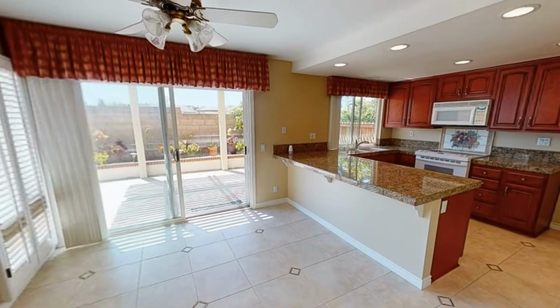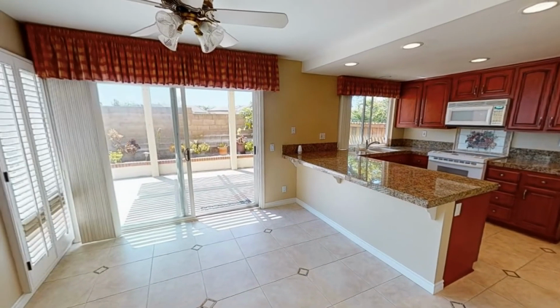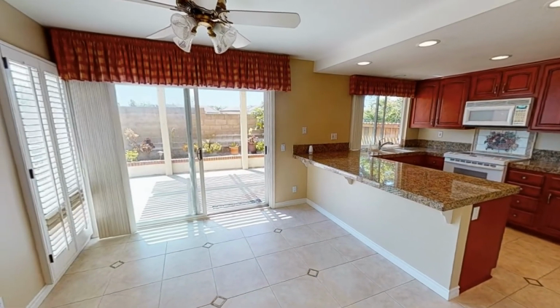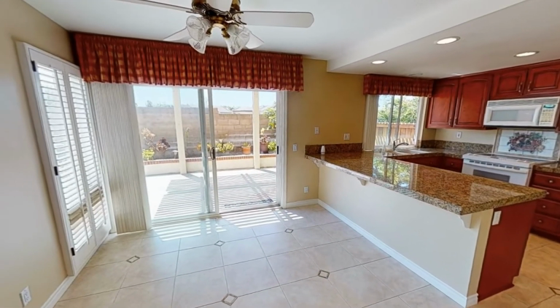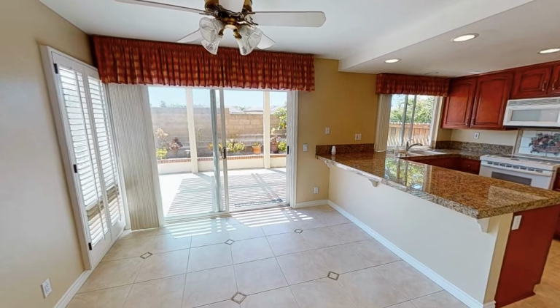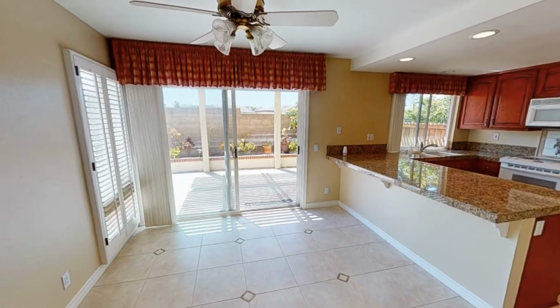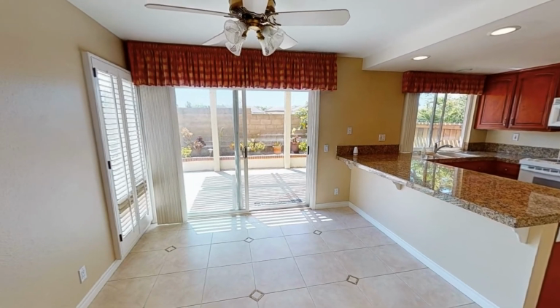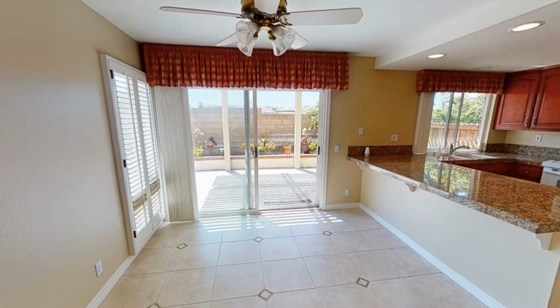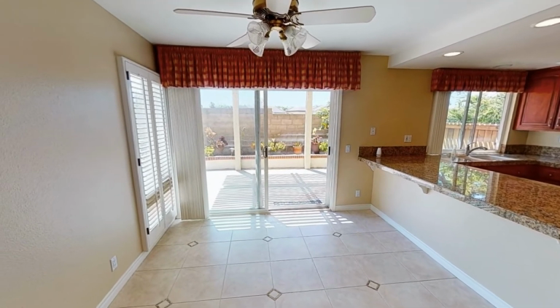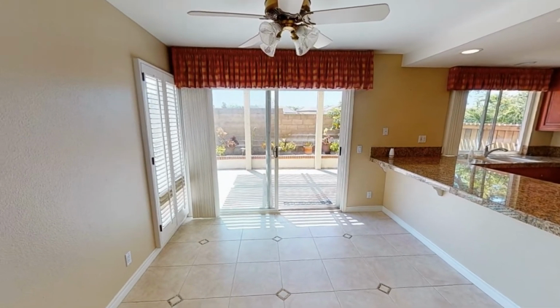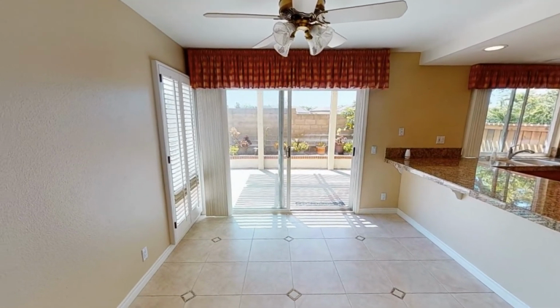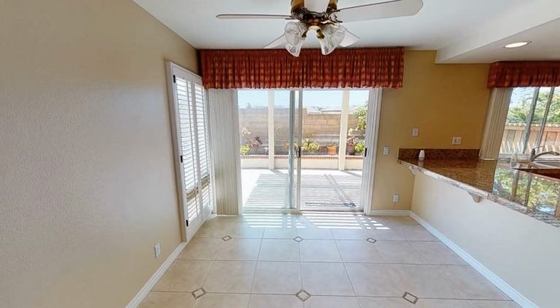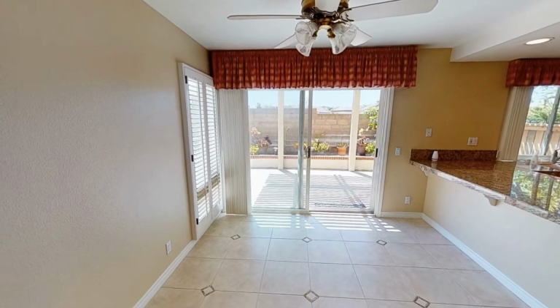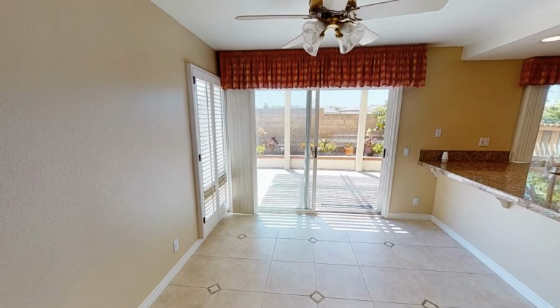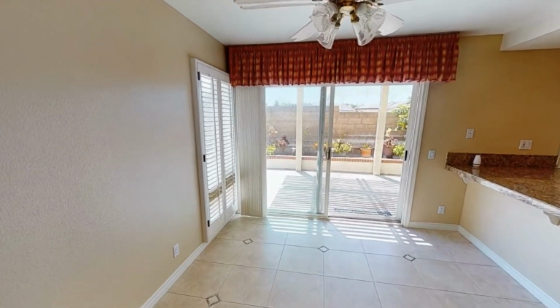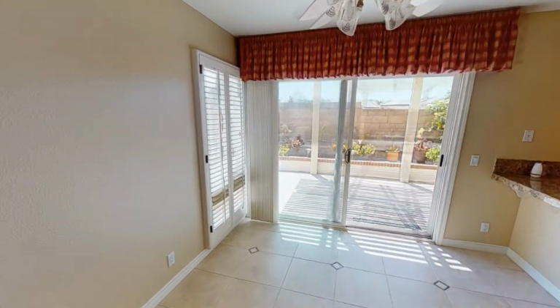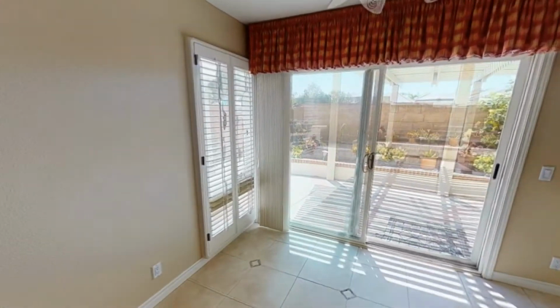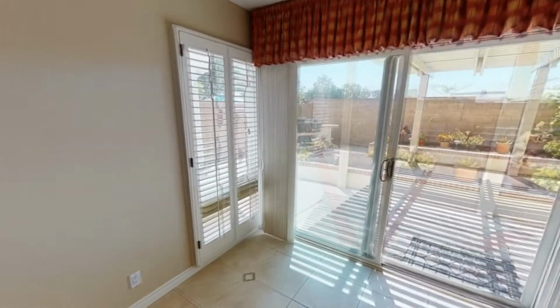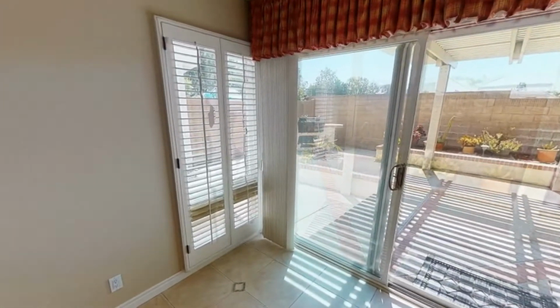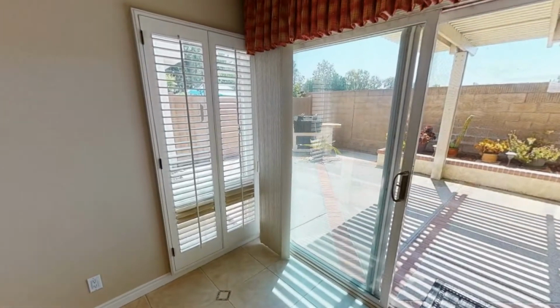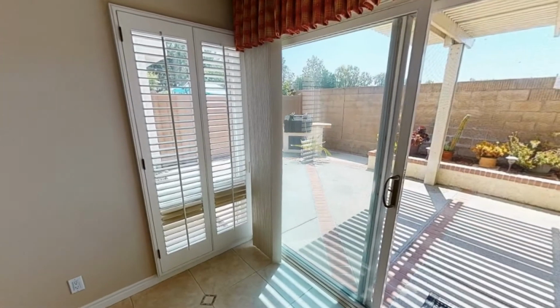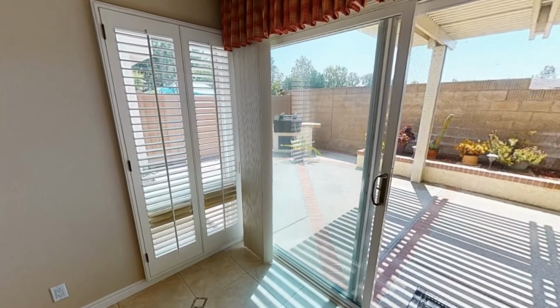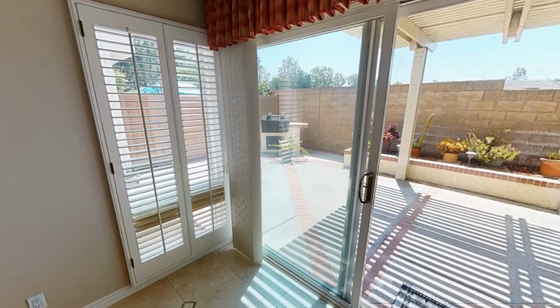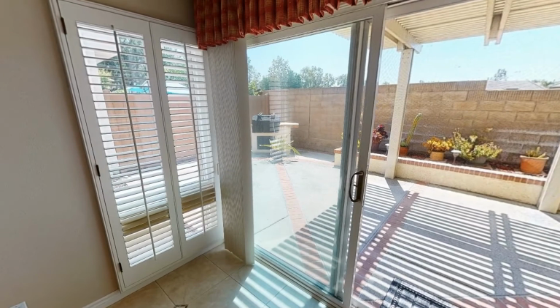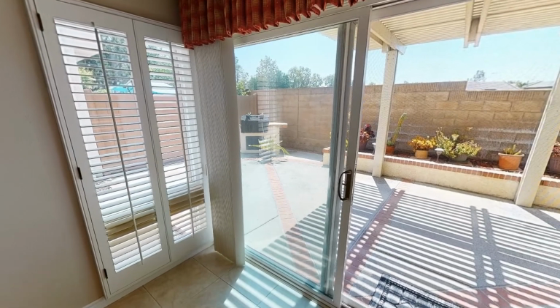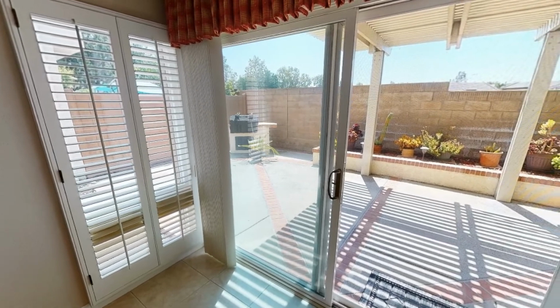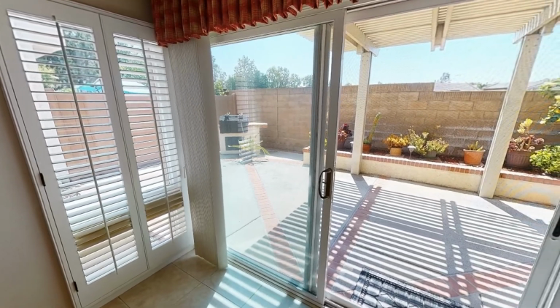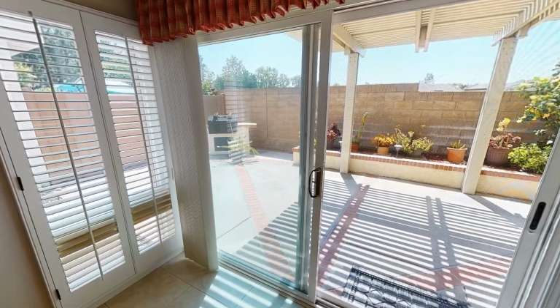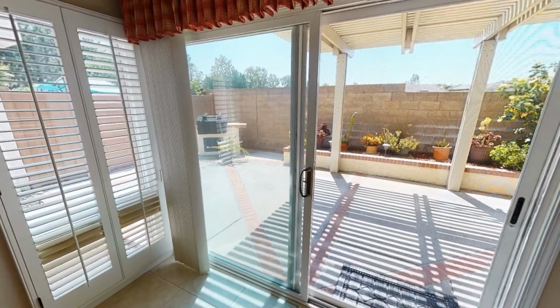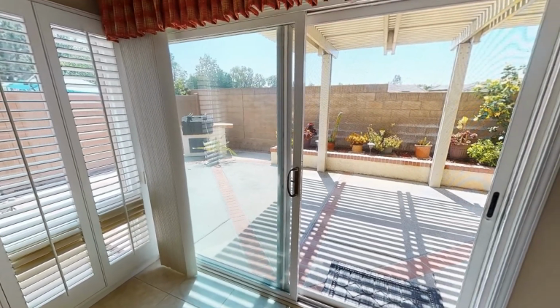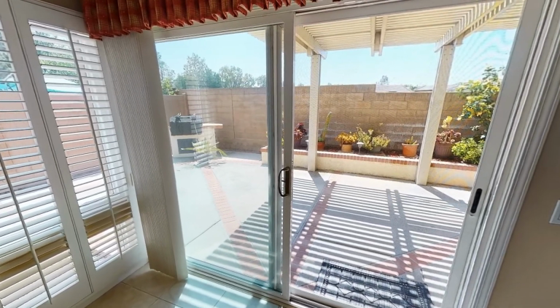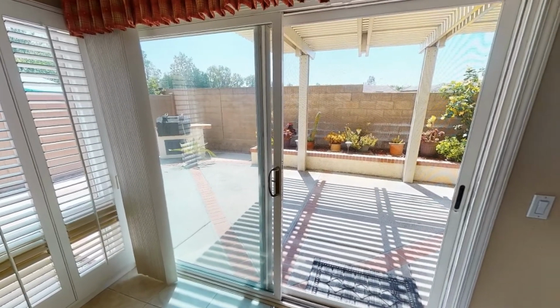Through the doorway is the bright dining area that has sliding door access to the patio, perfect for al fresco dining or weekend barbecue parties.